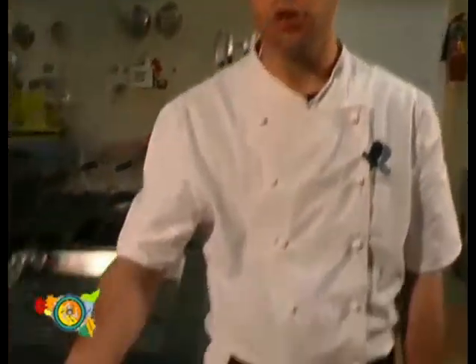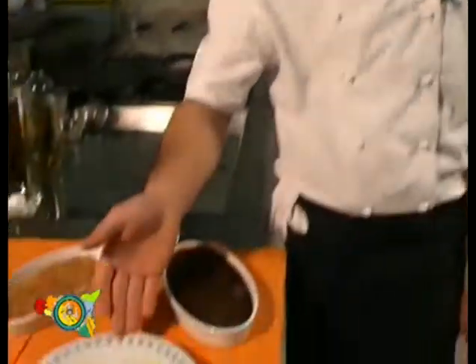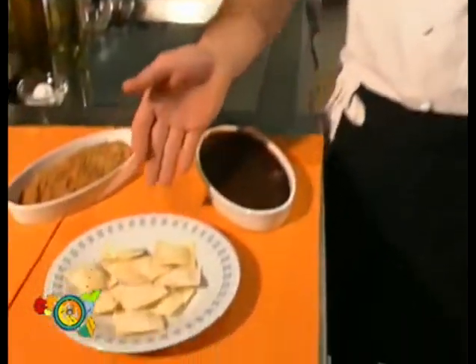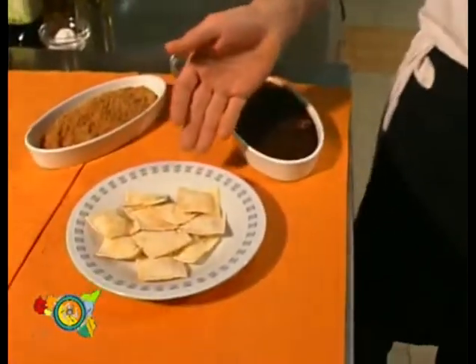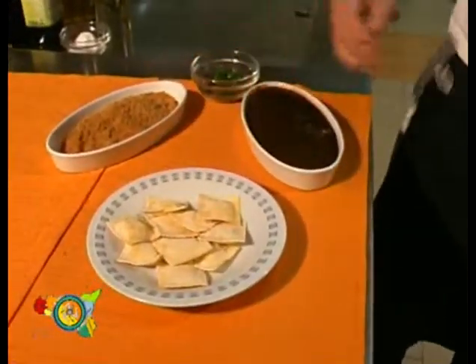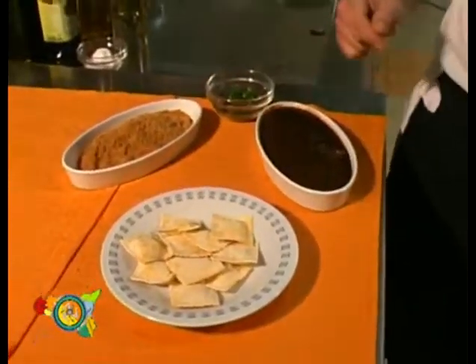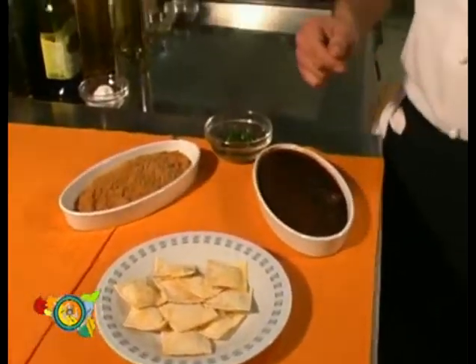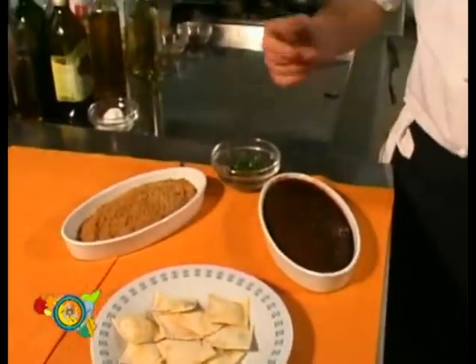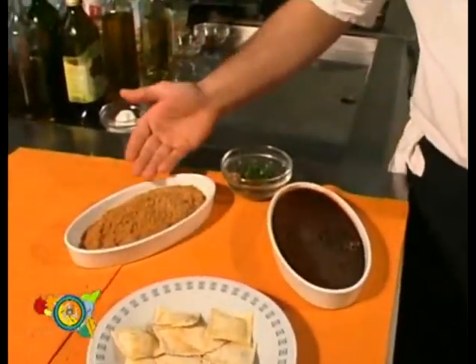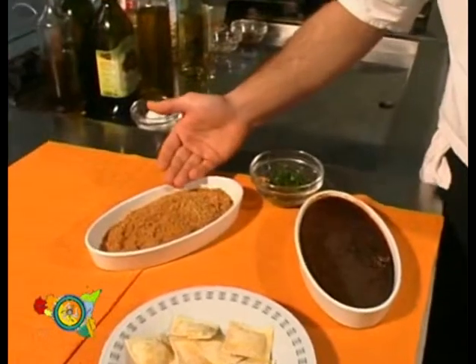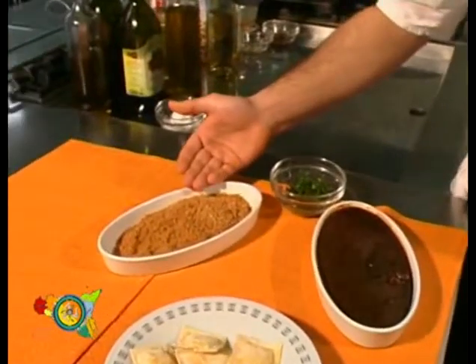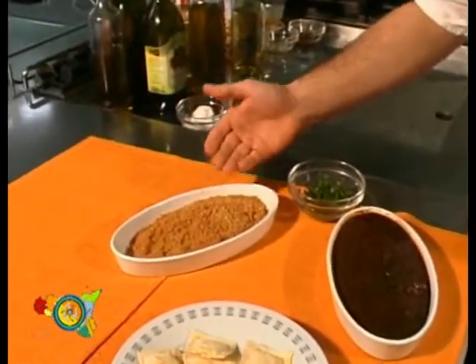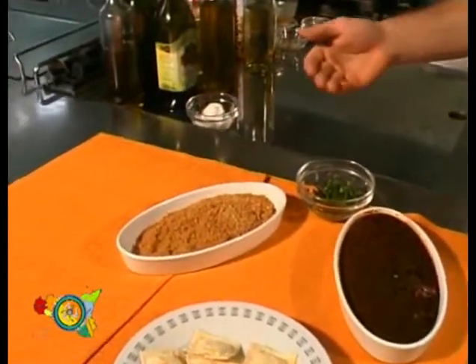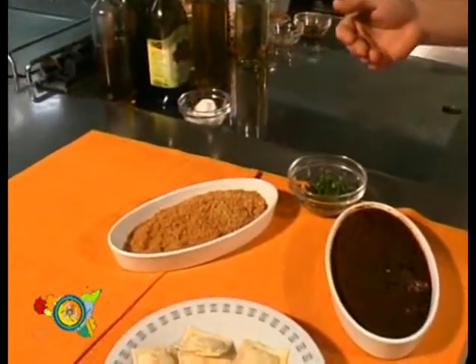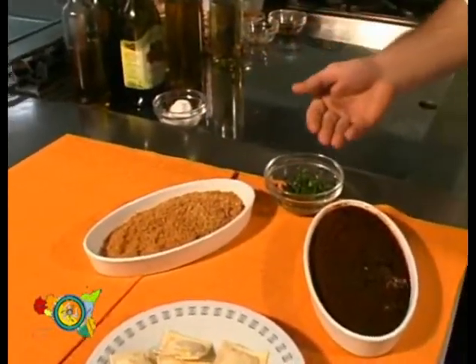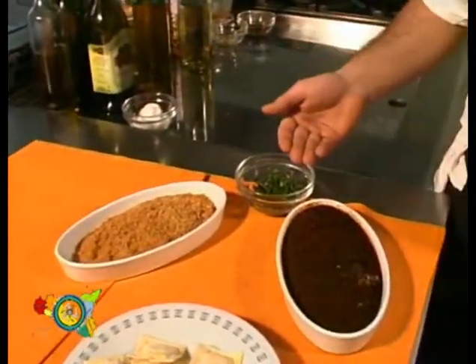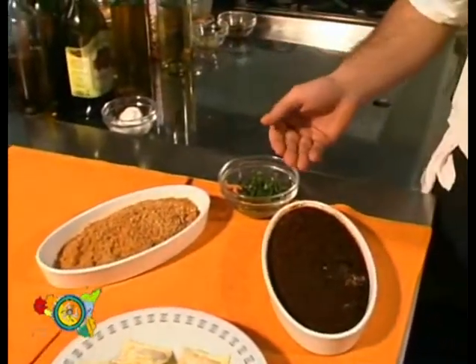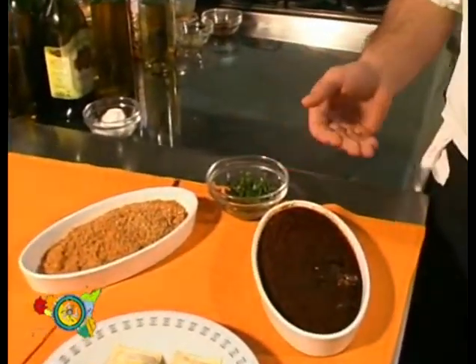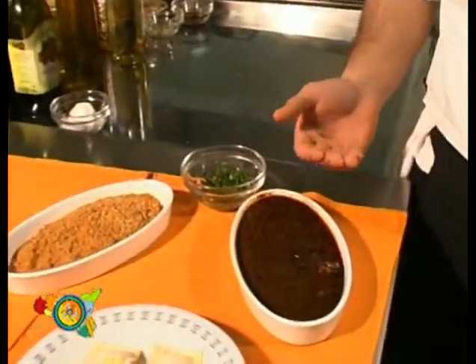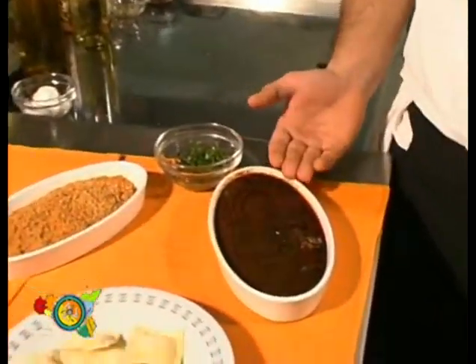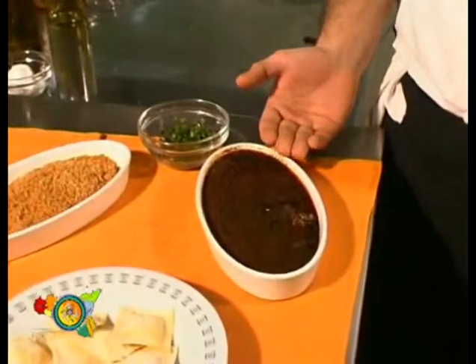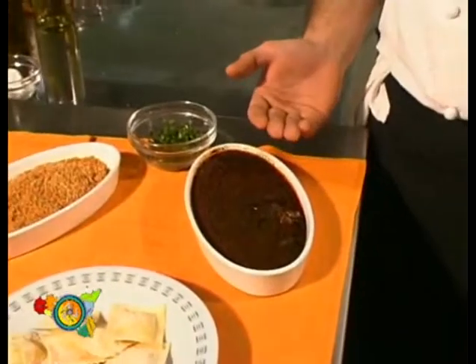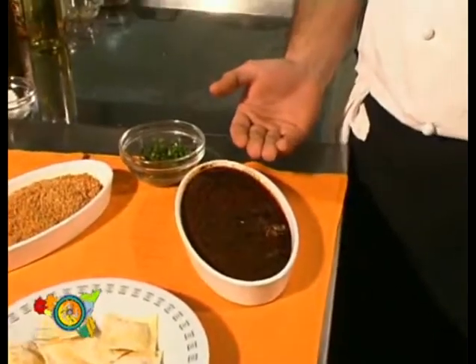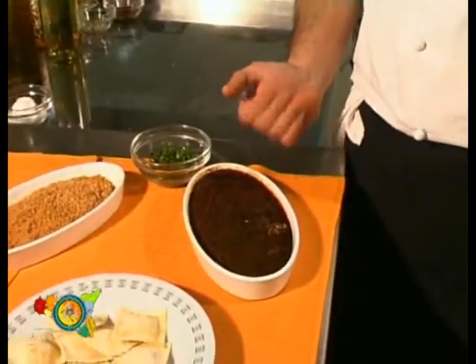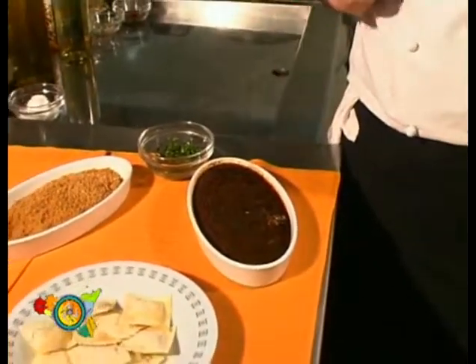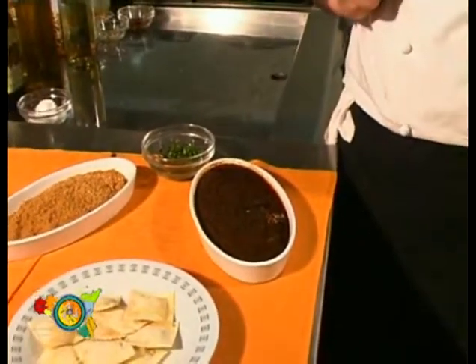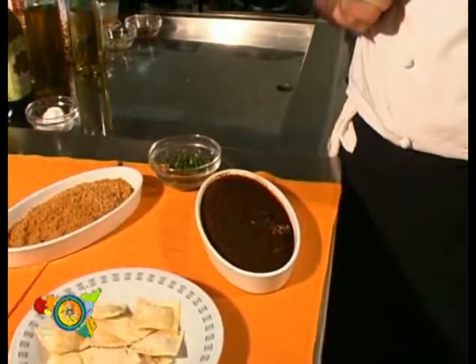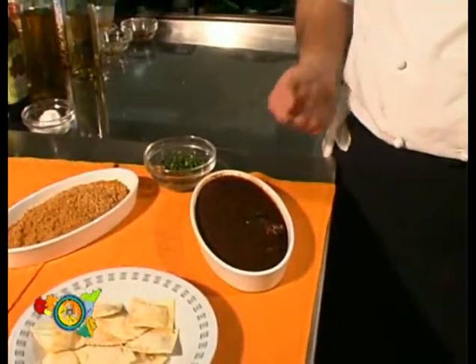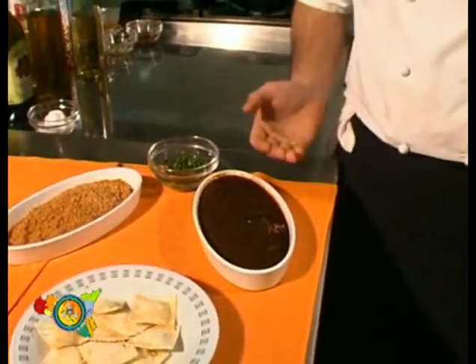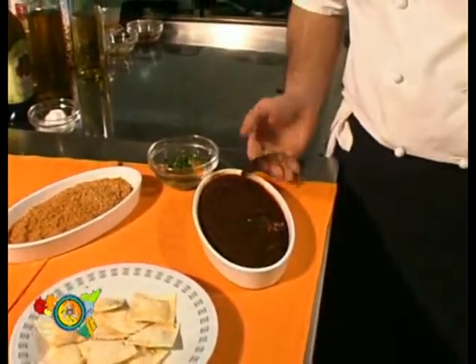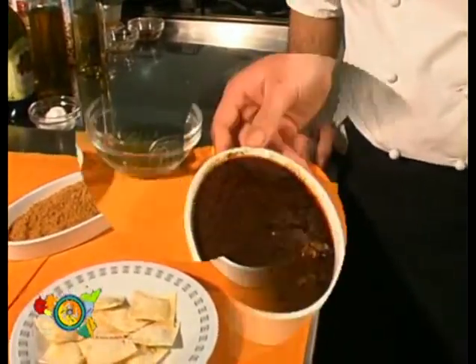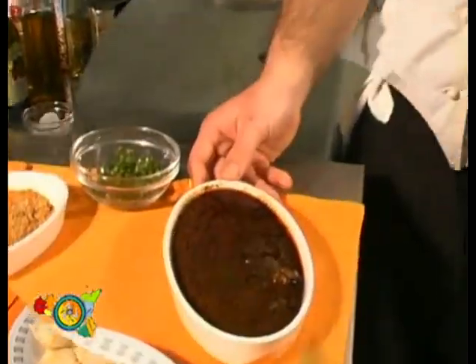The ingredients are ravioli with ricotta, toasted crumbs, parsley, and the cuttlefish cream already ready. Let's explain how to prepare the cuttlefish cream.